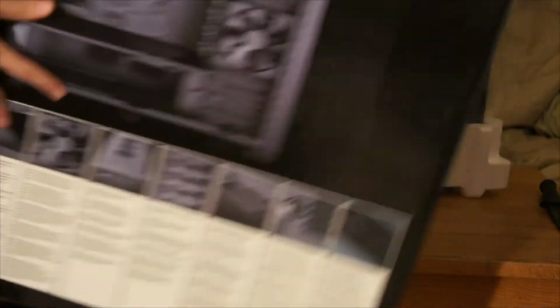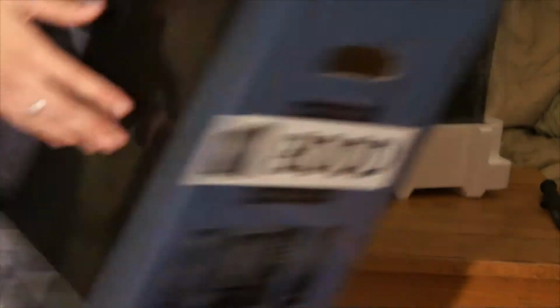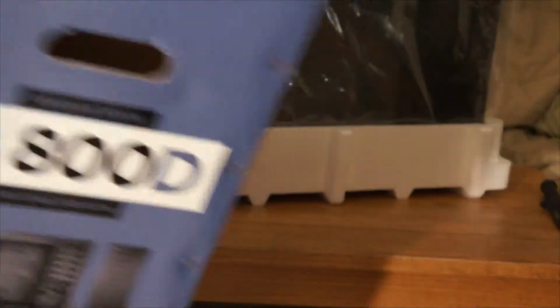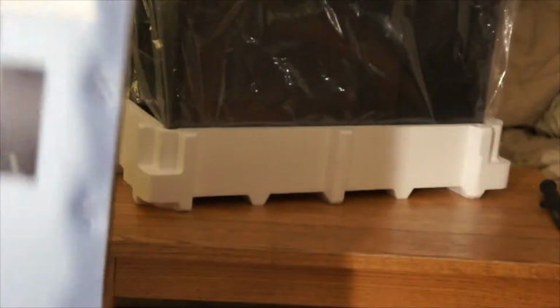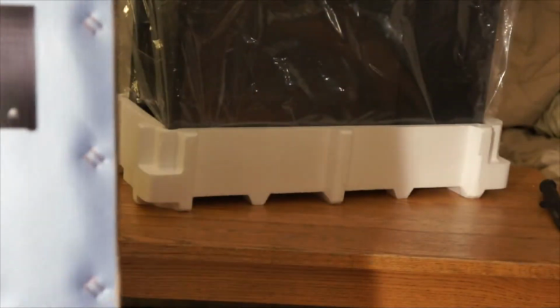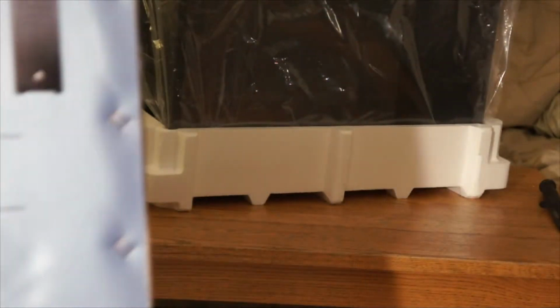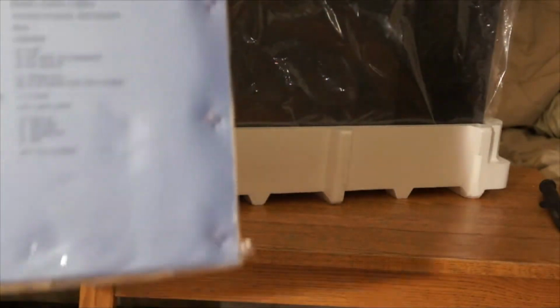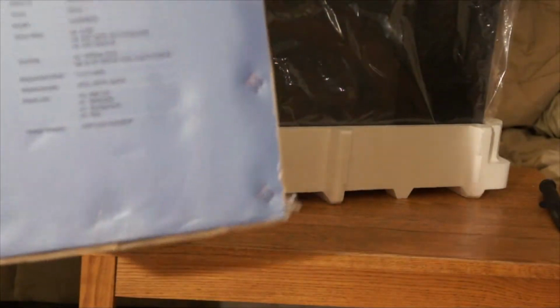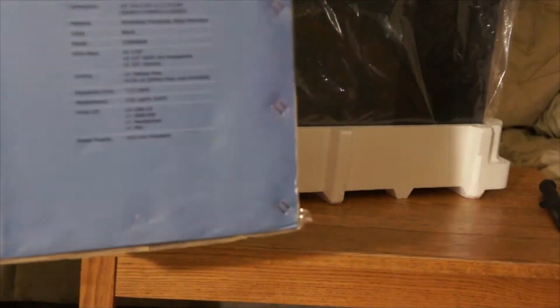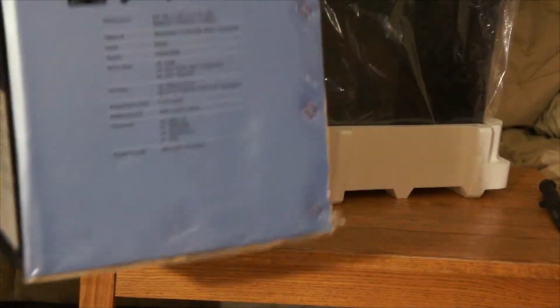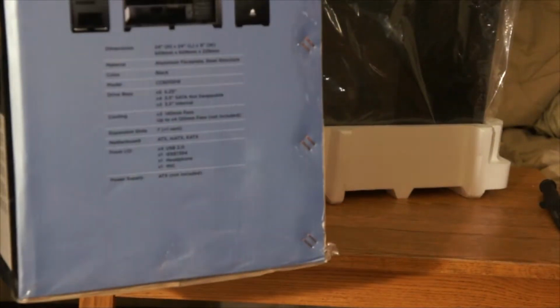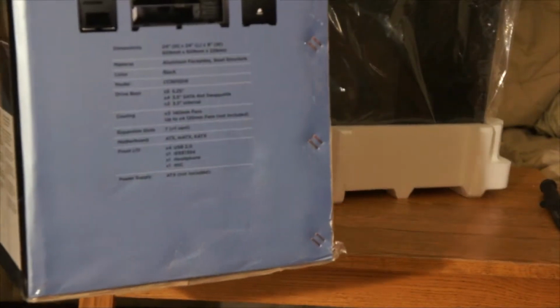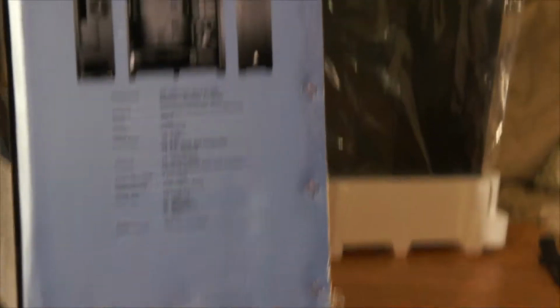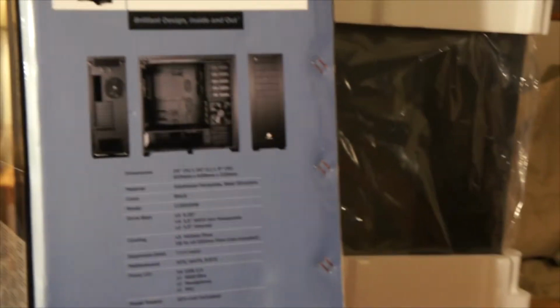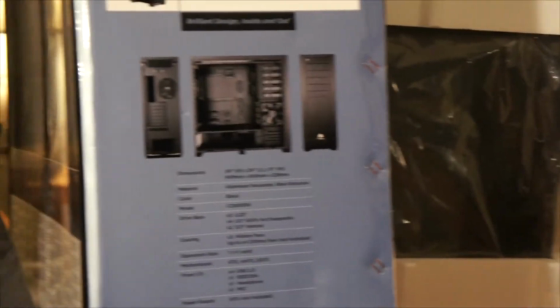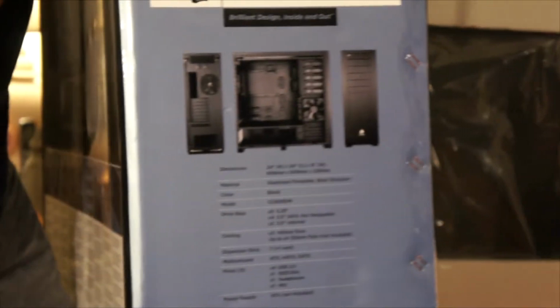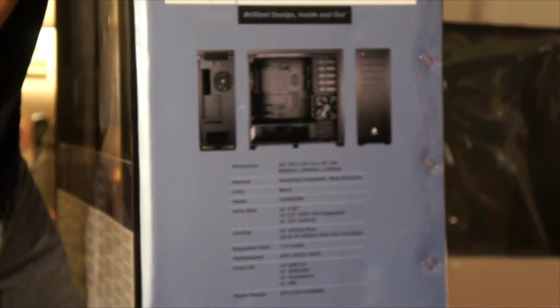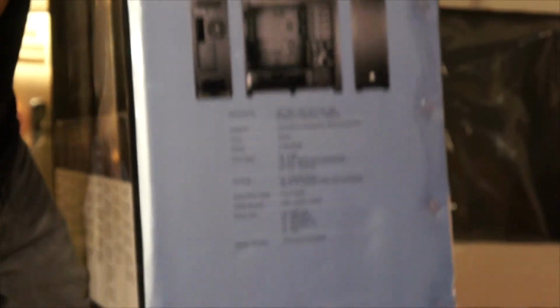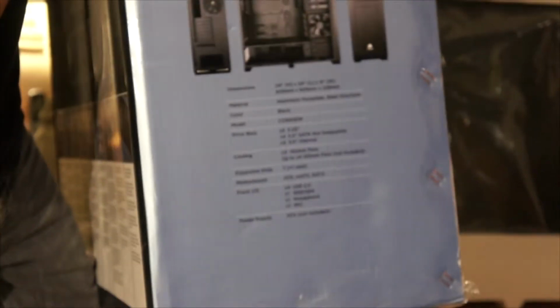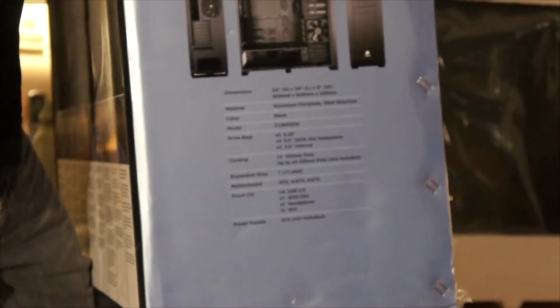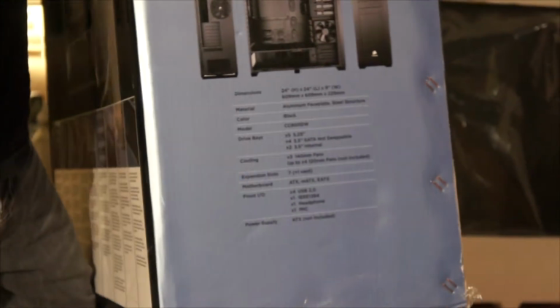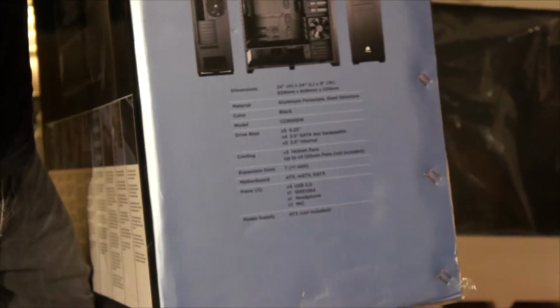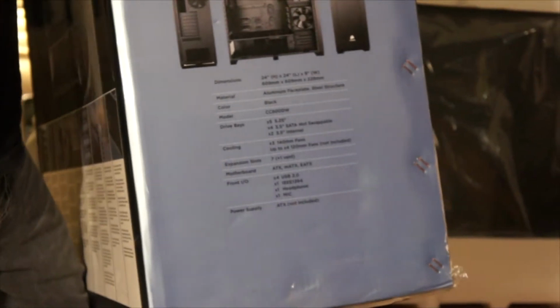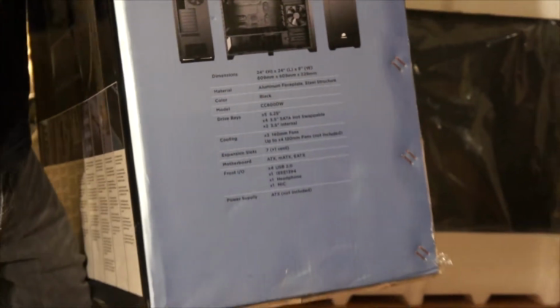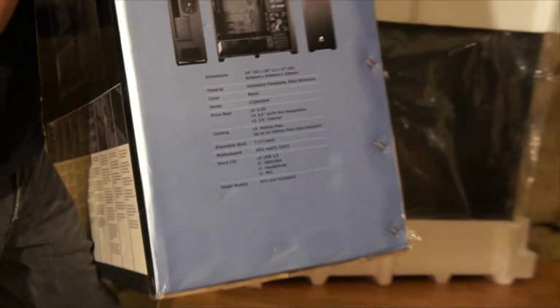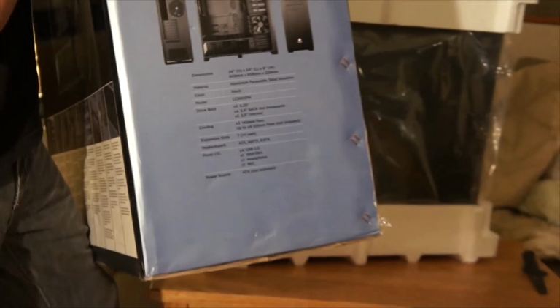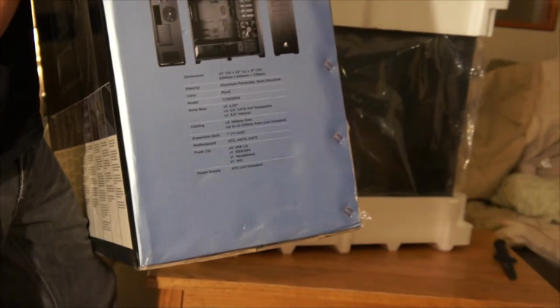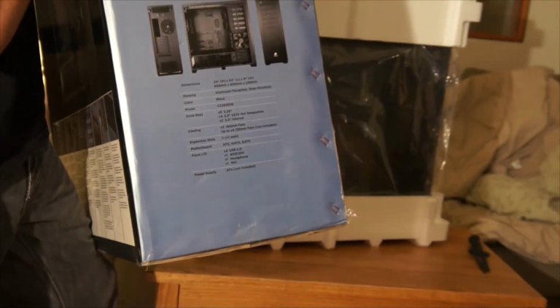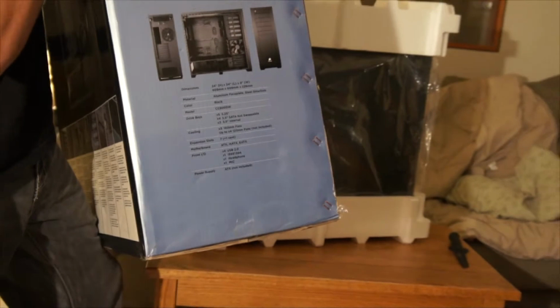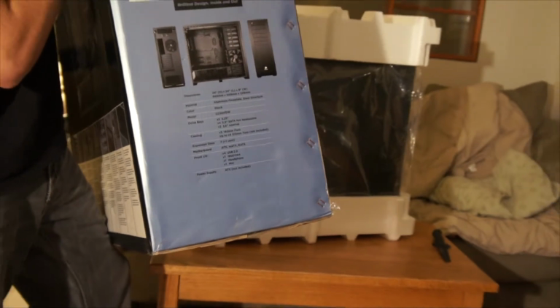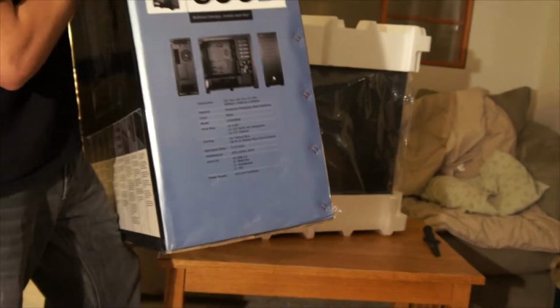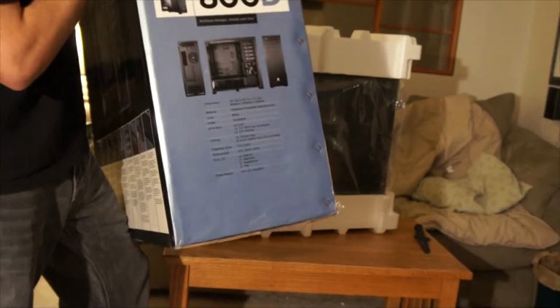There's also something about a built-in removable dust filter for the PSU. And that's basically everything on that side. We have some dimensions on this side. It's made of aluminum with a steel structure.